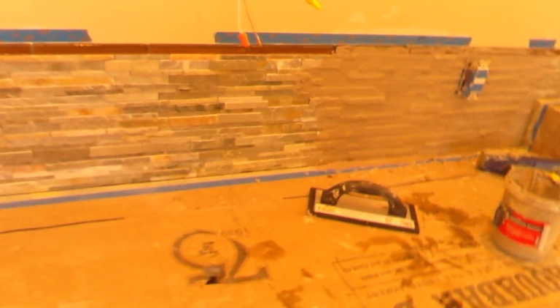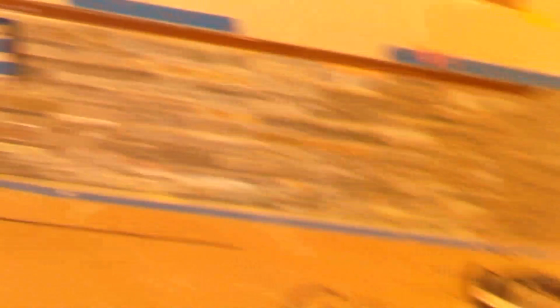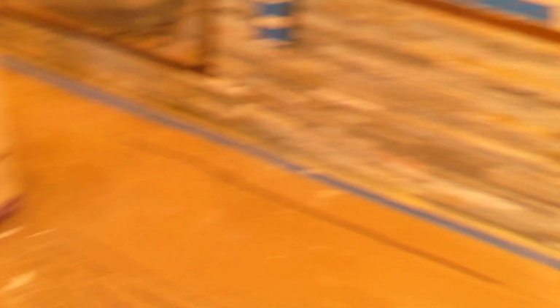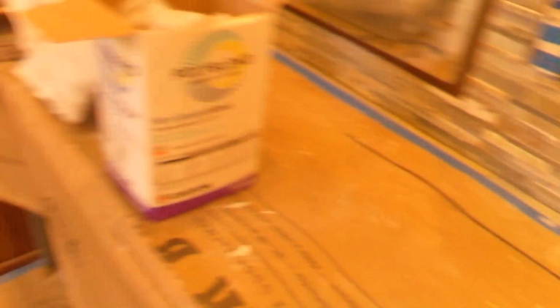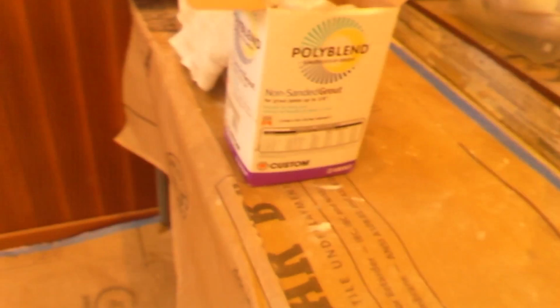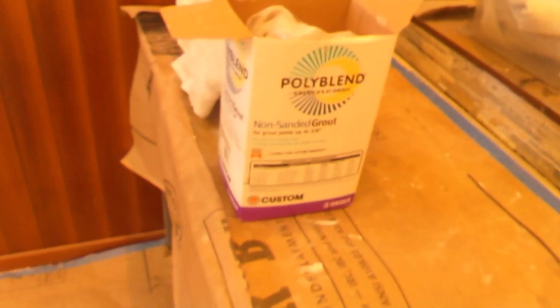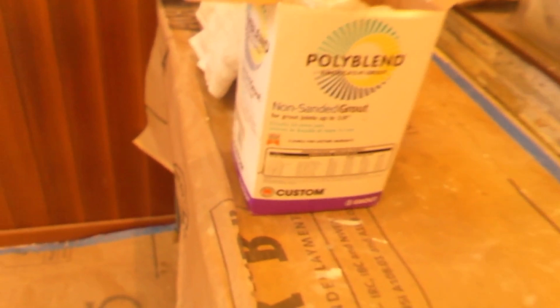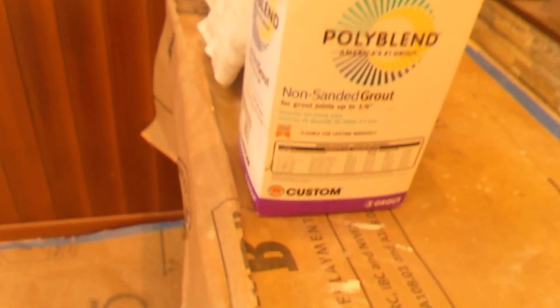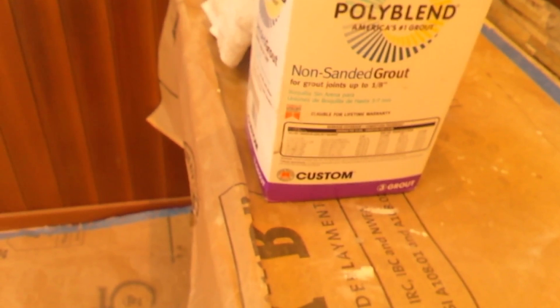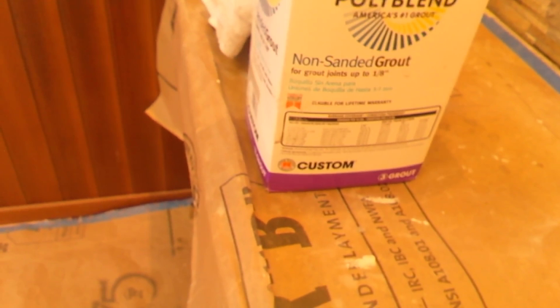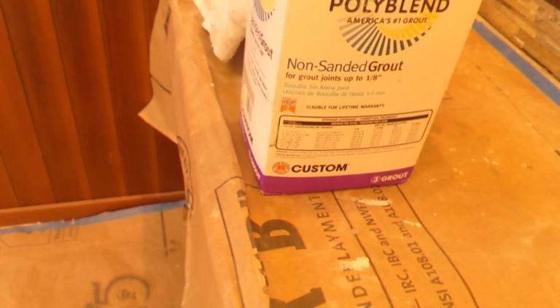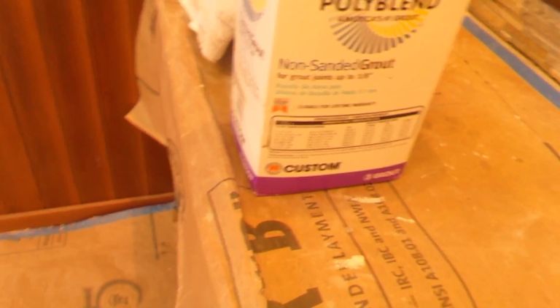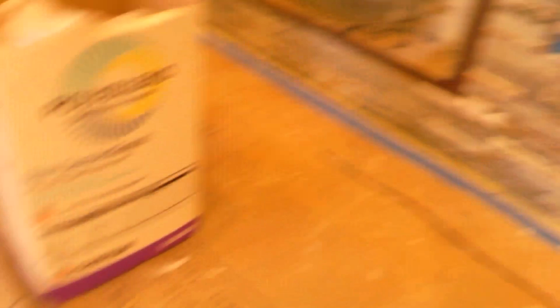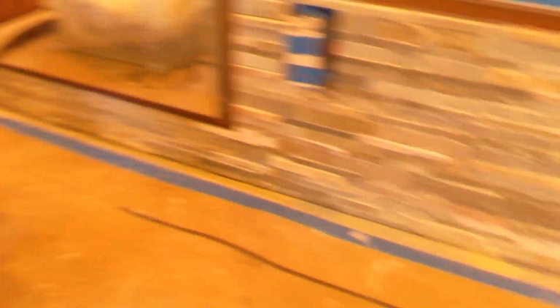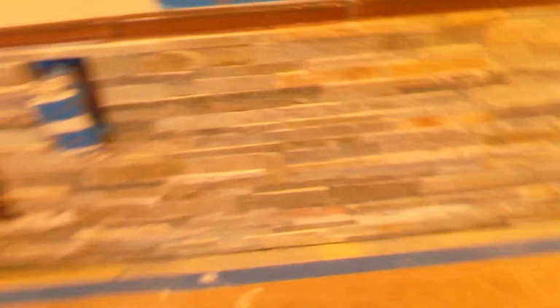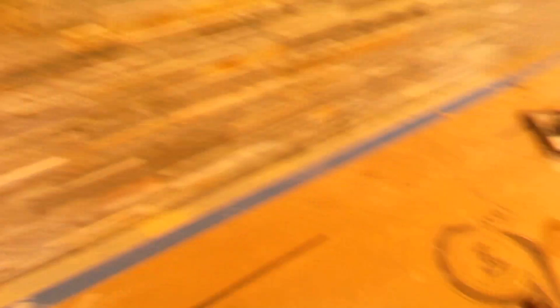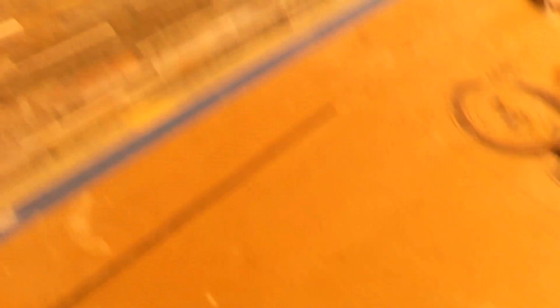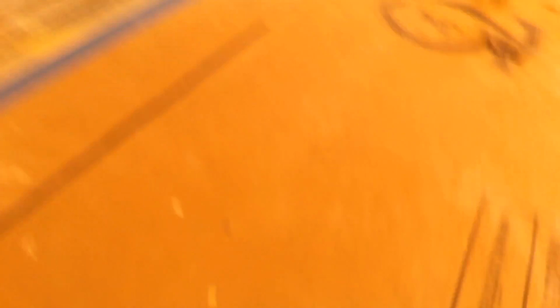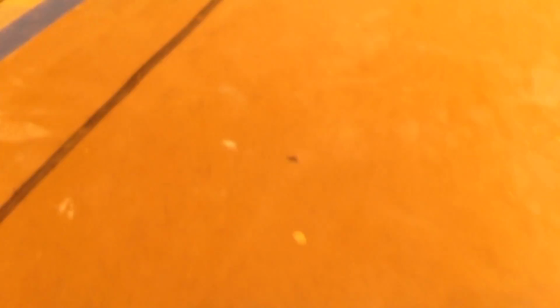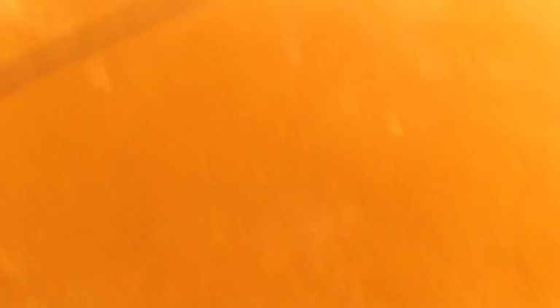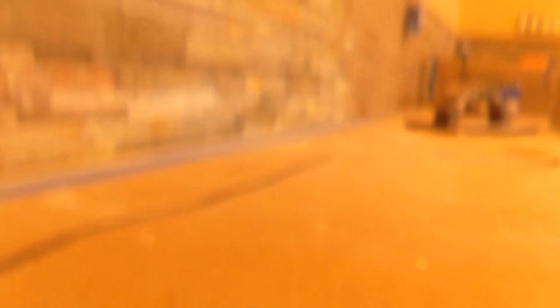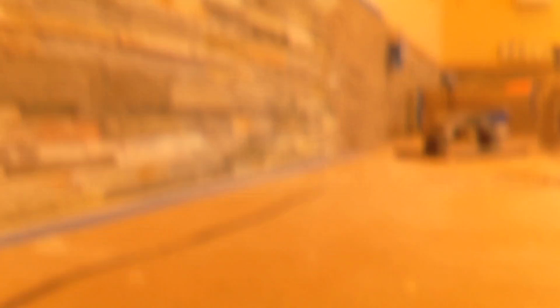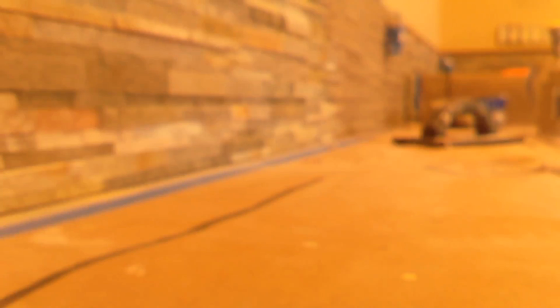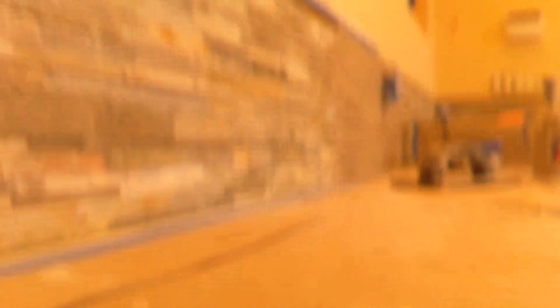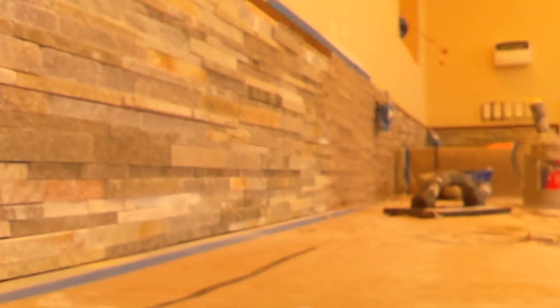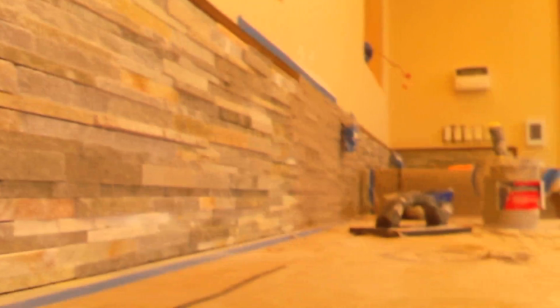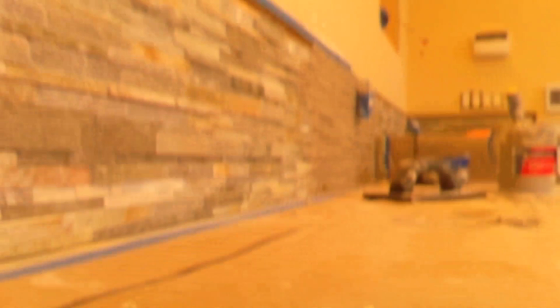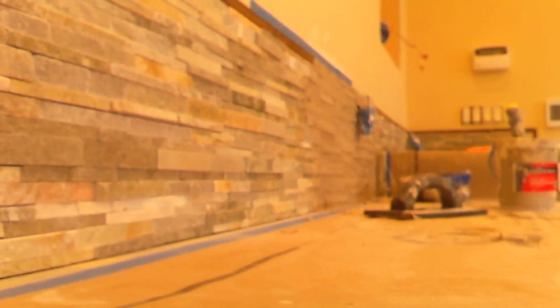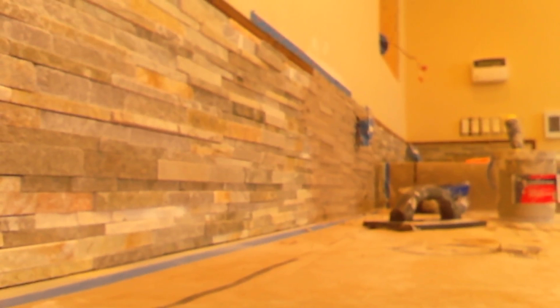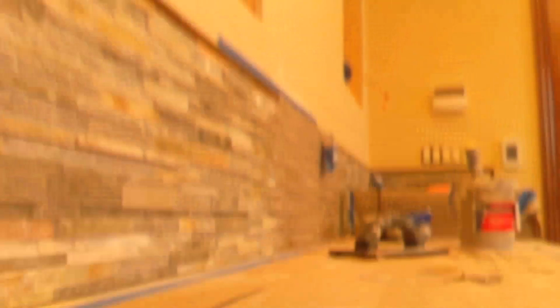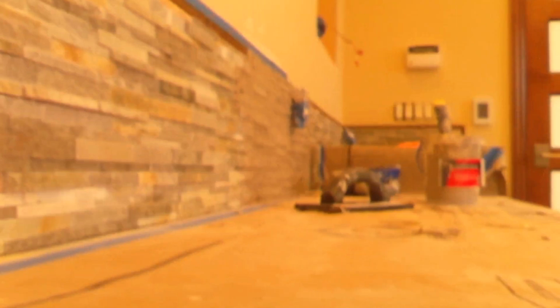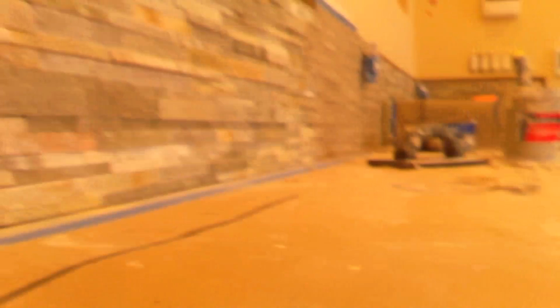And now I'm using Custom's non-sanded grout, so I'm going to let you watch me do this. I hope I can get this just right for you guys.